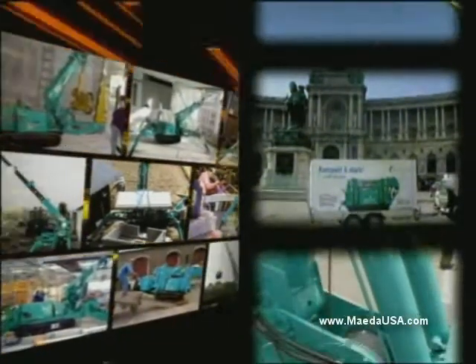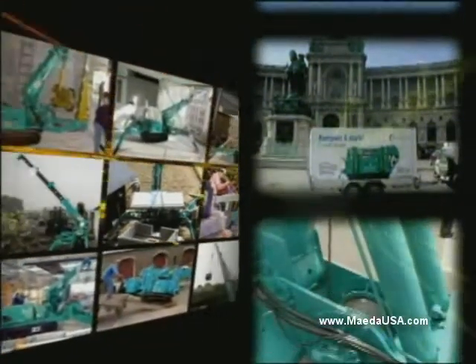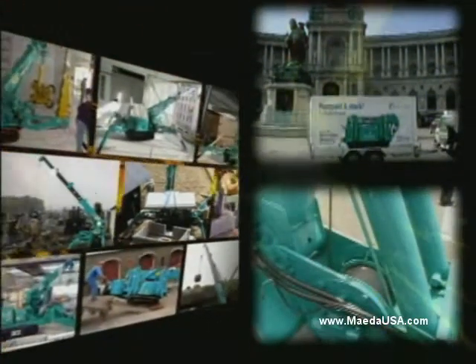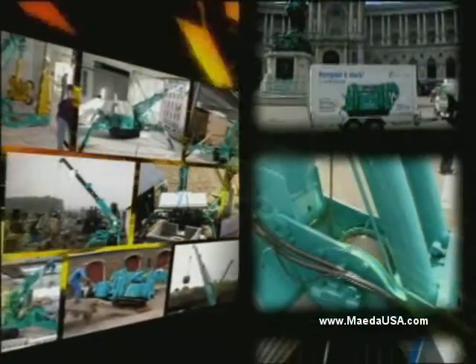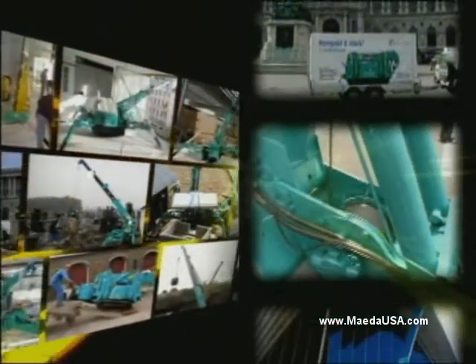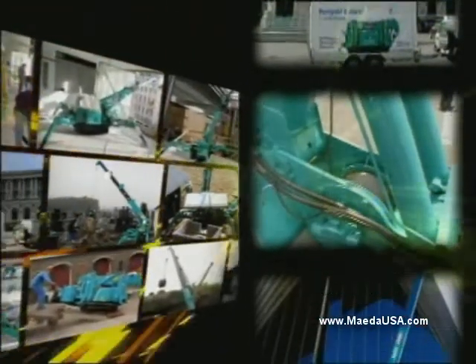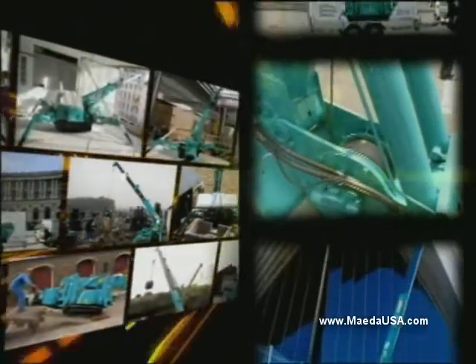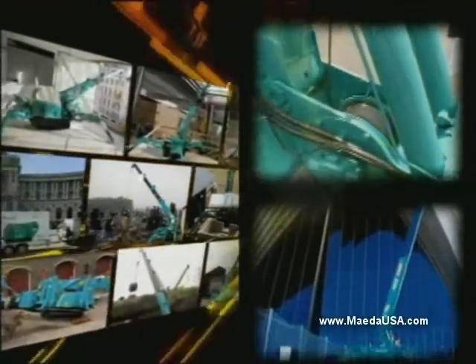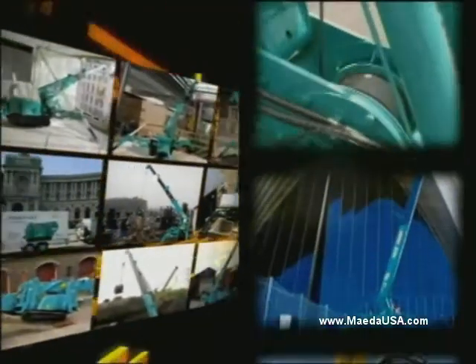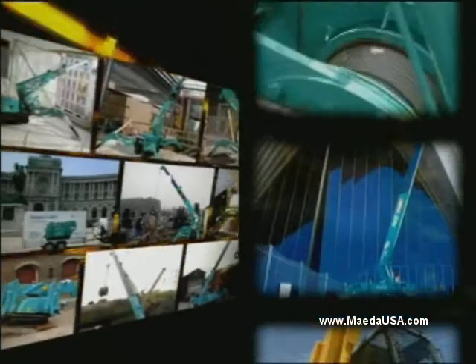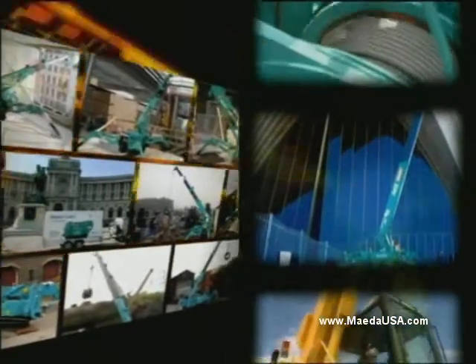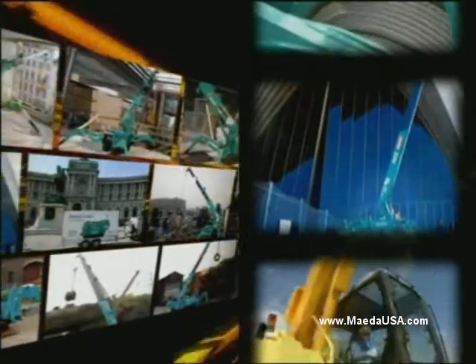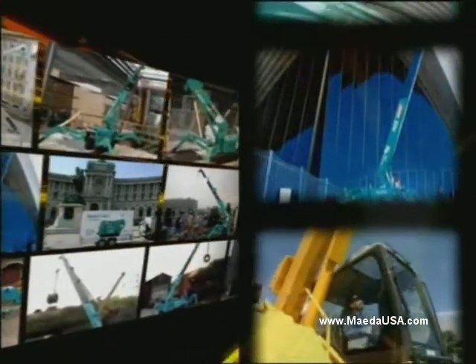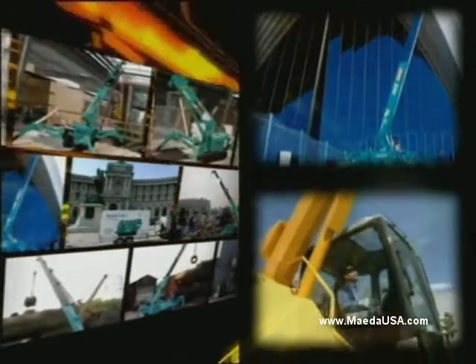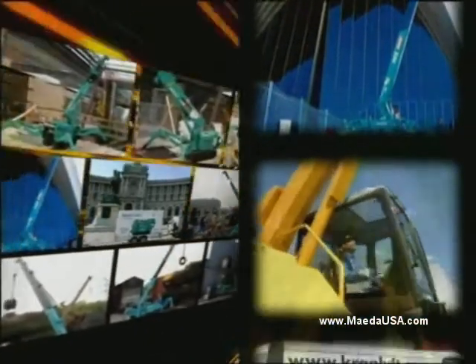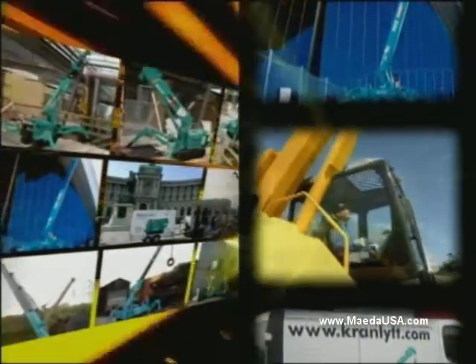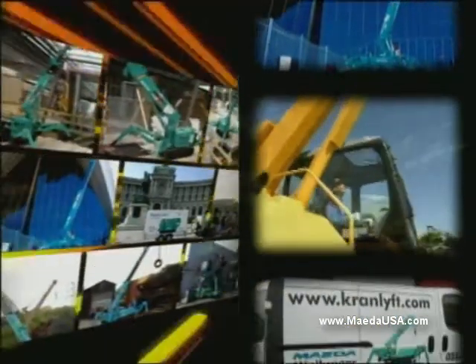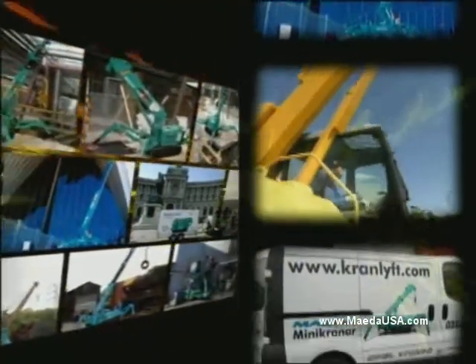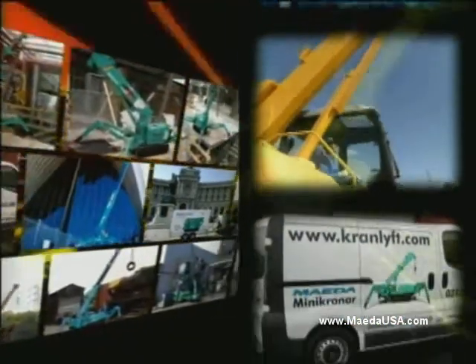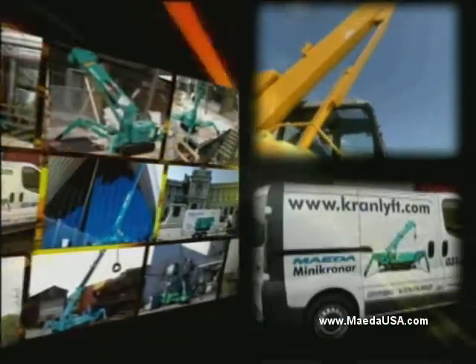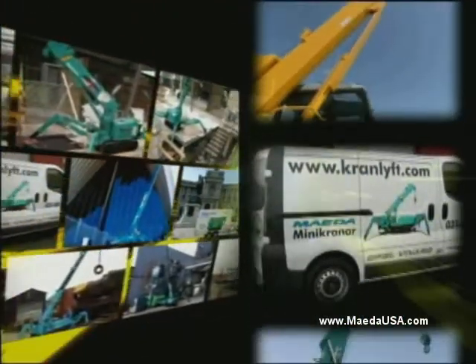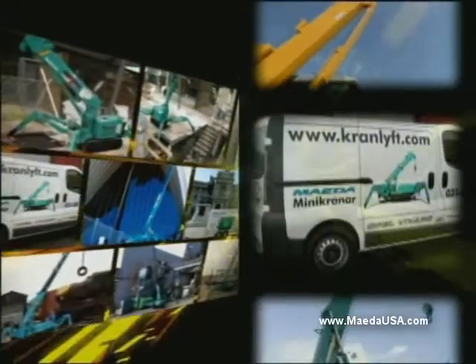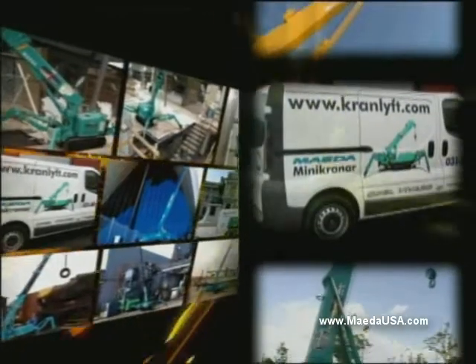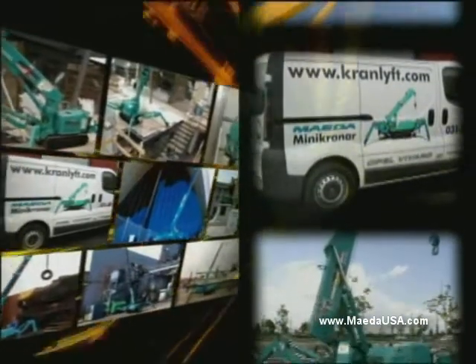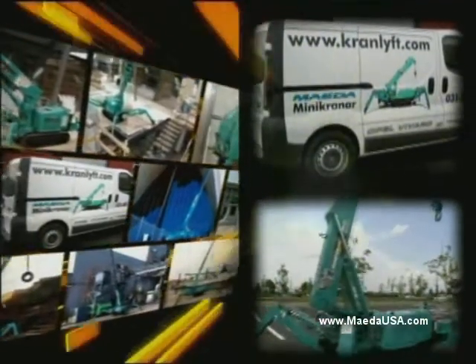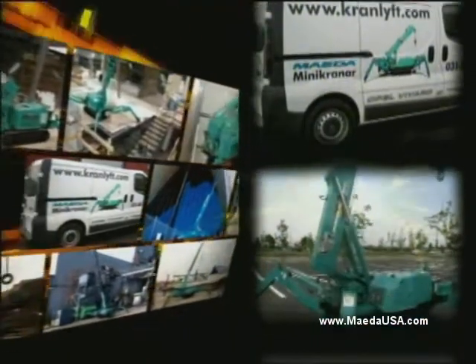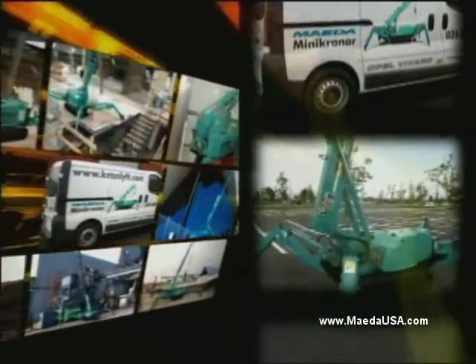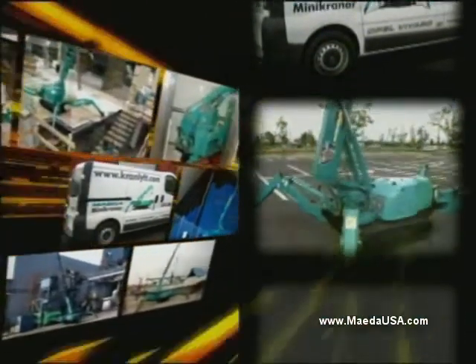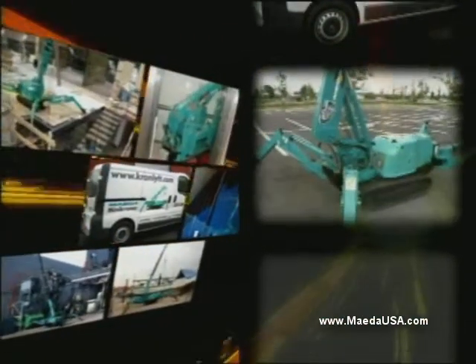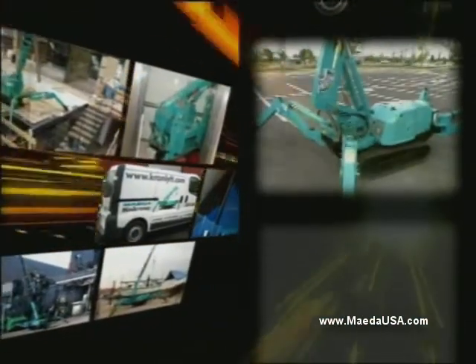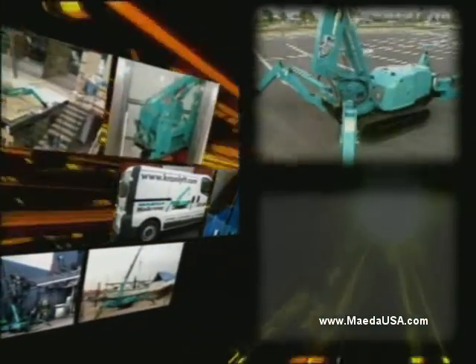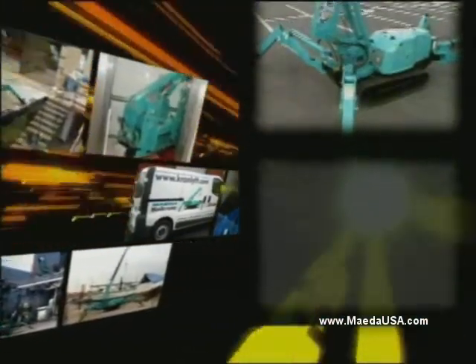The Mida Mini Crawler Range succeeds in all working conditions and uses the latest advanced safety features while maintaining efficiency. They are designed for easy, multi-function operation.